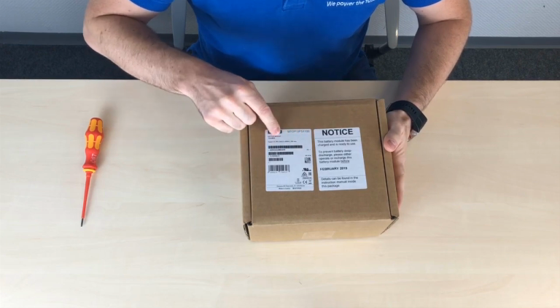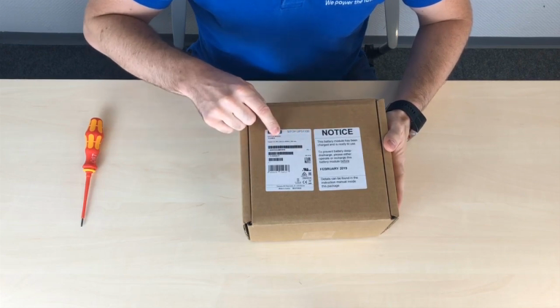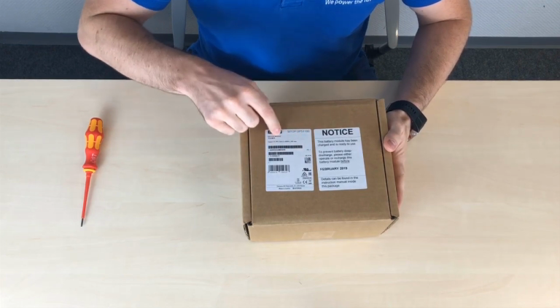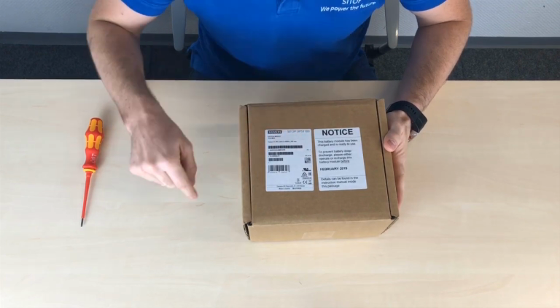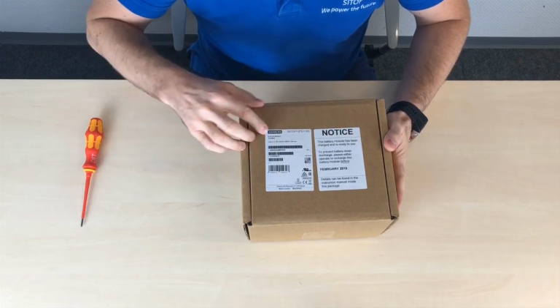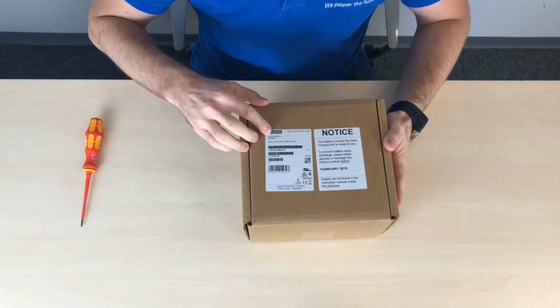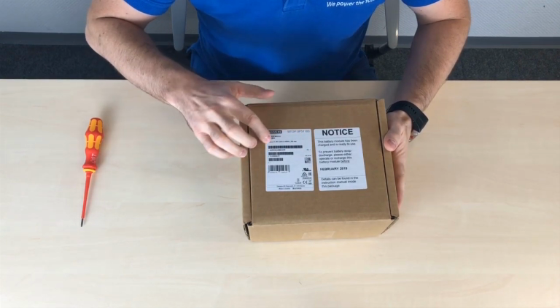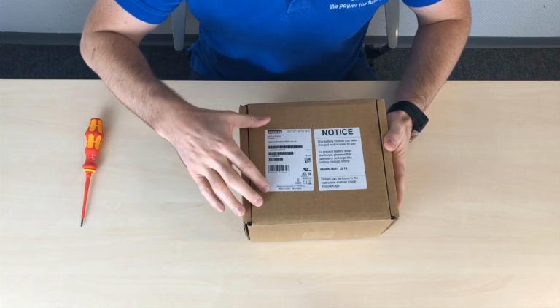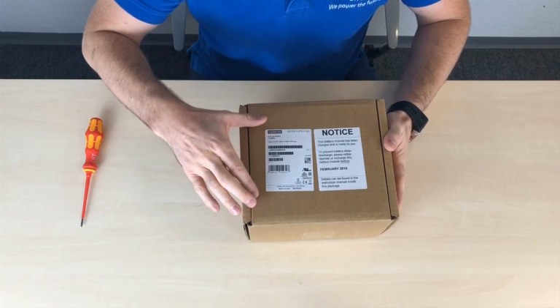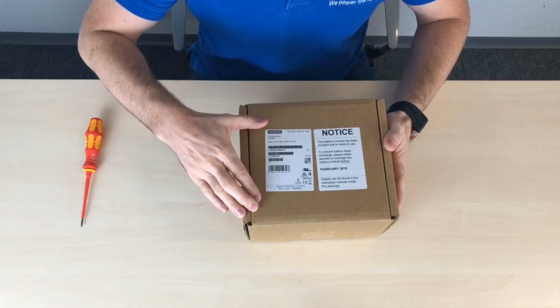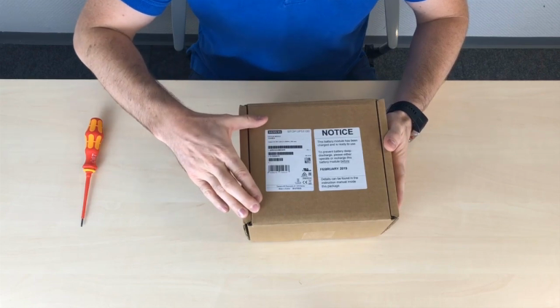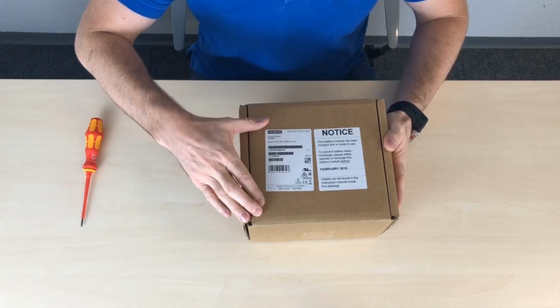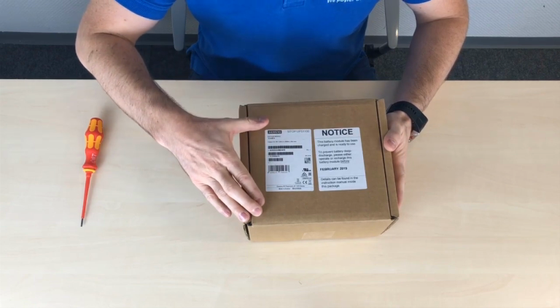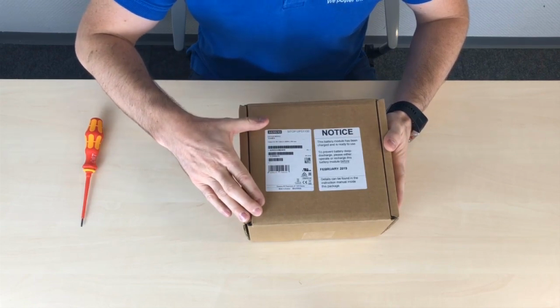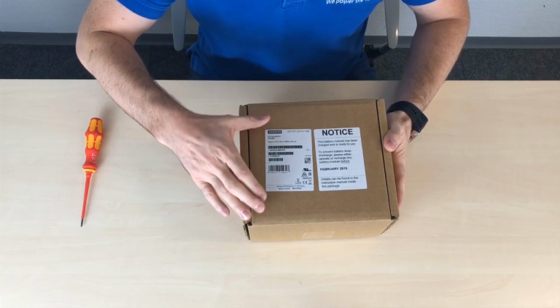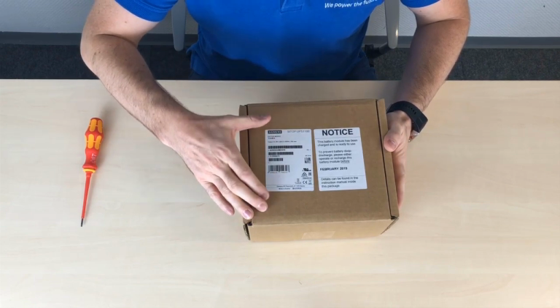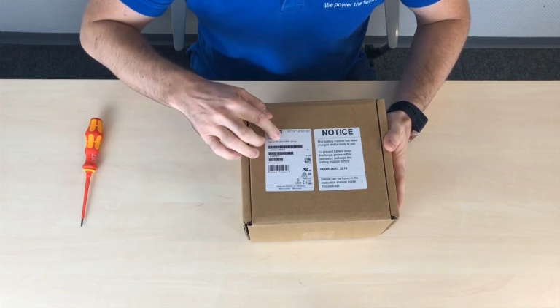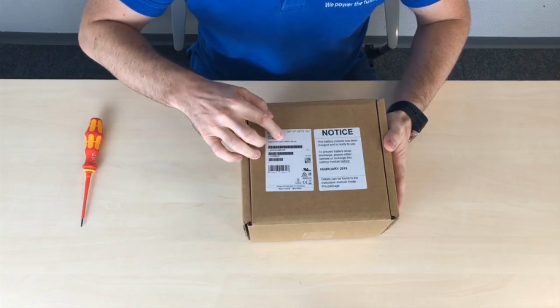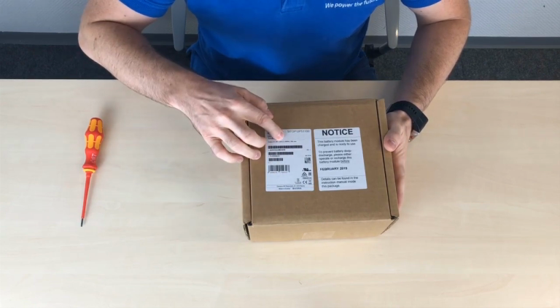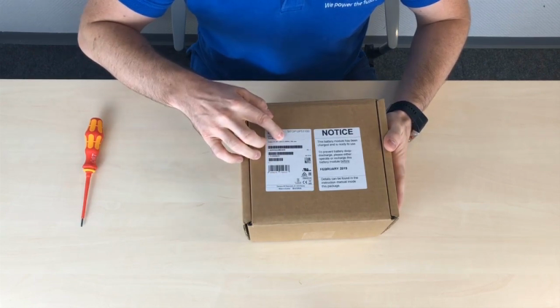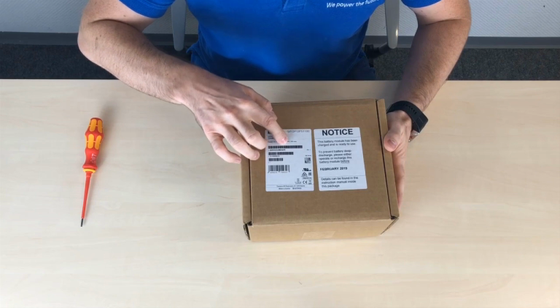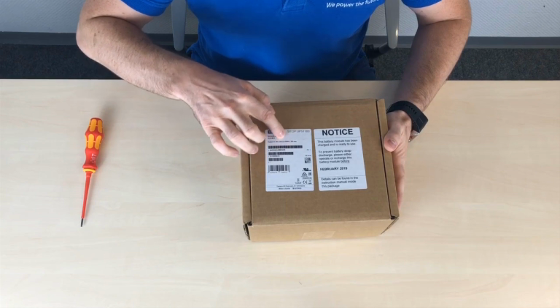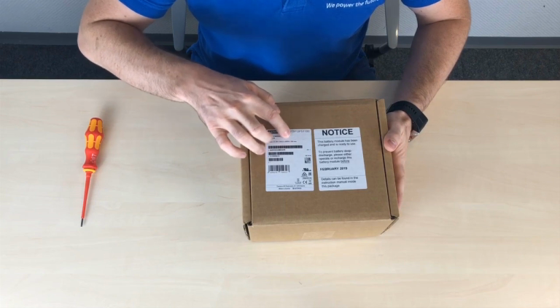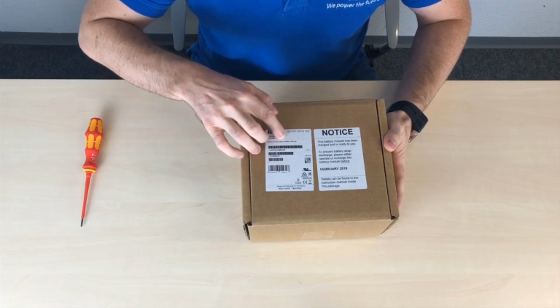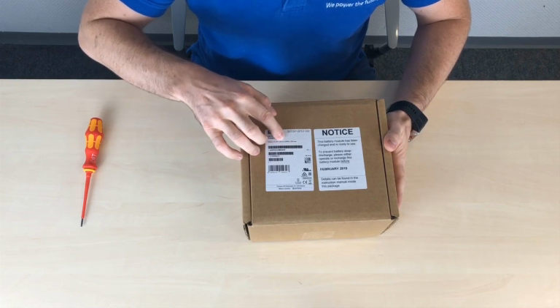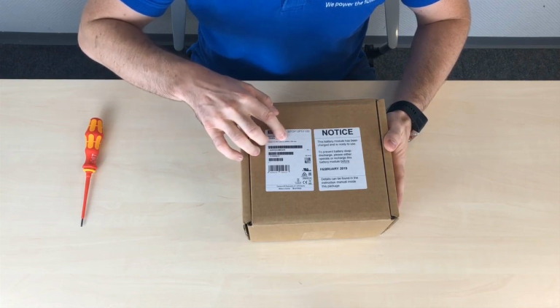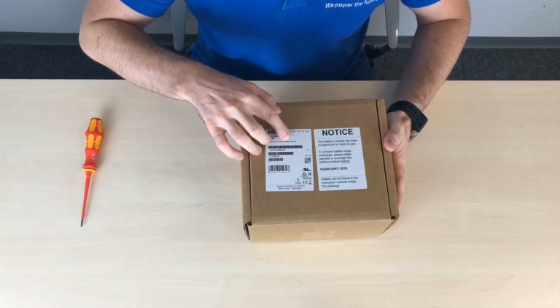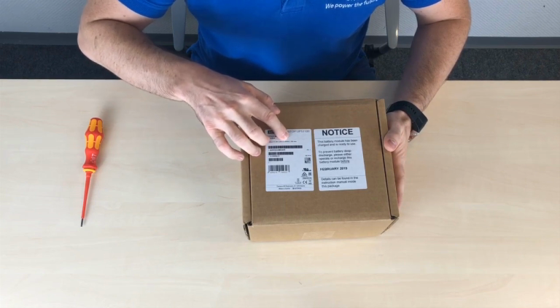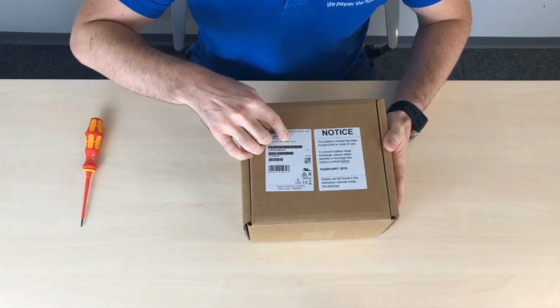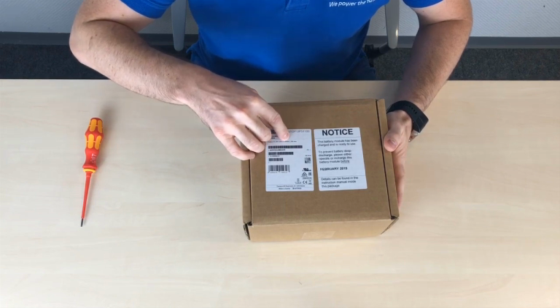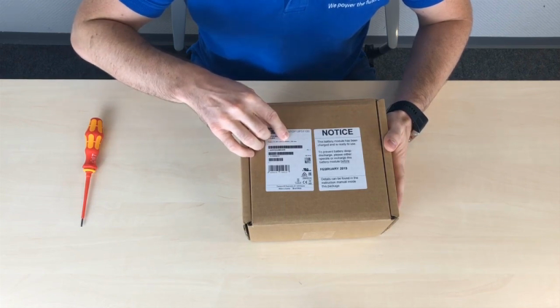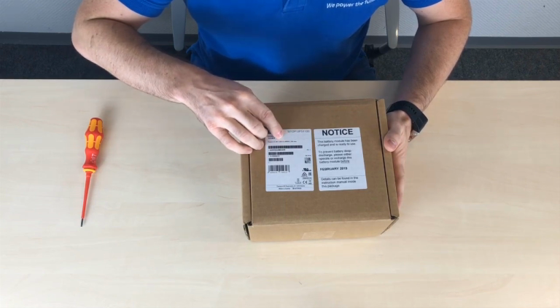It is a battery module used for the UPS. We're going to have a 24 volt DC output system with a capacity of 5 ampere hours. Now for logistics there's a requirement to specify exactly how much energy that is.